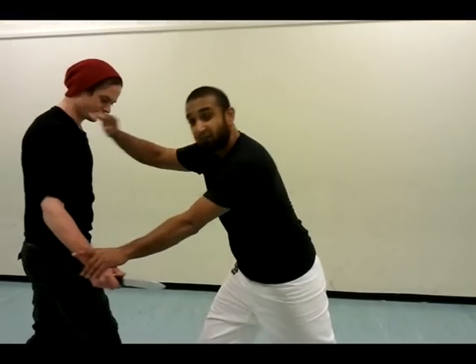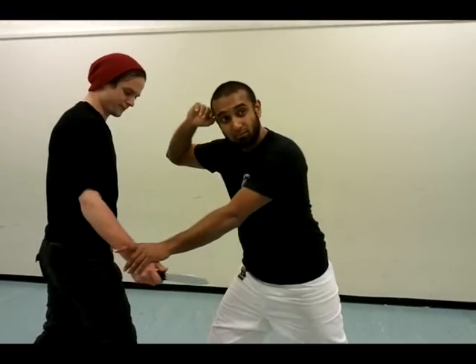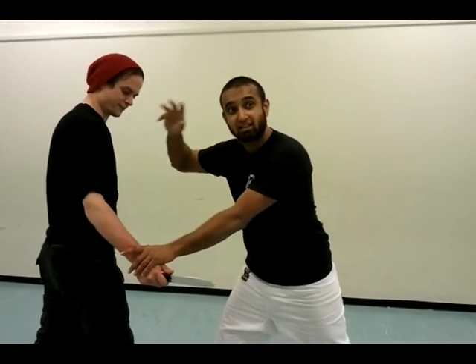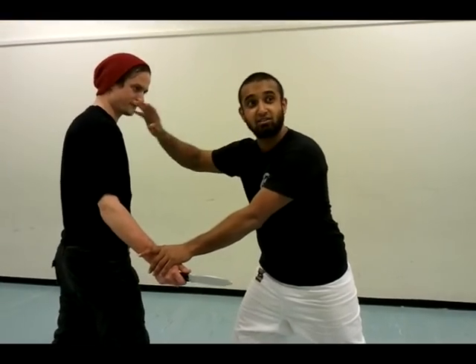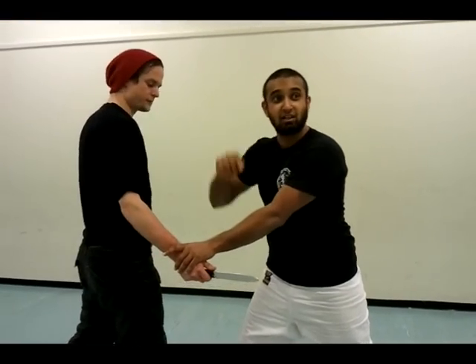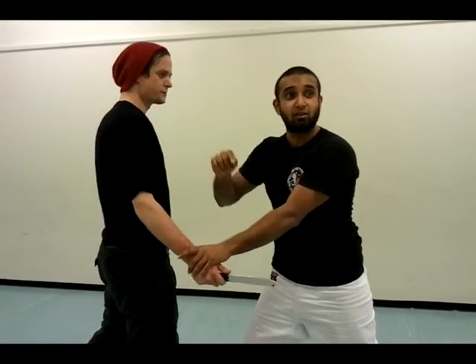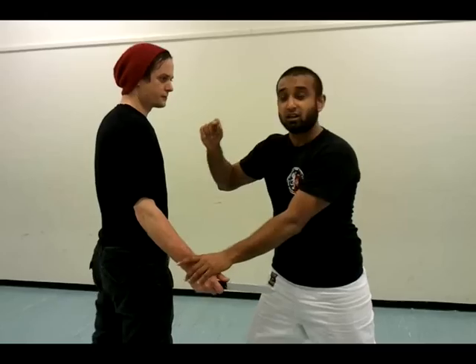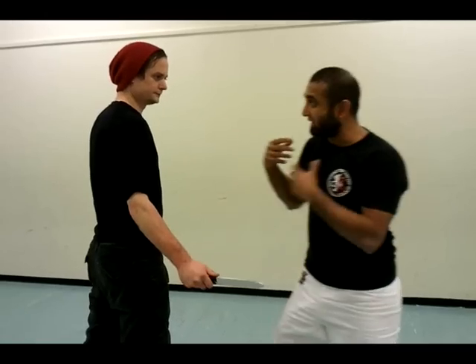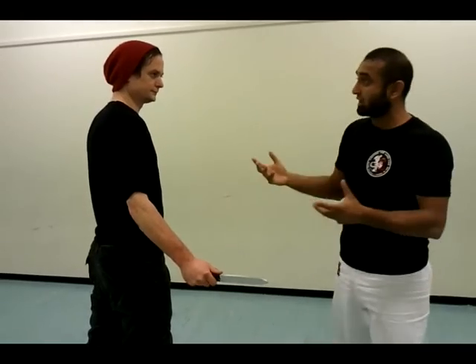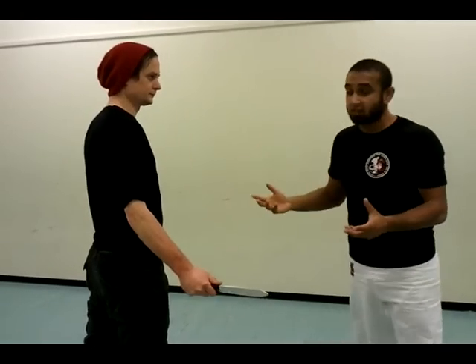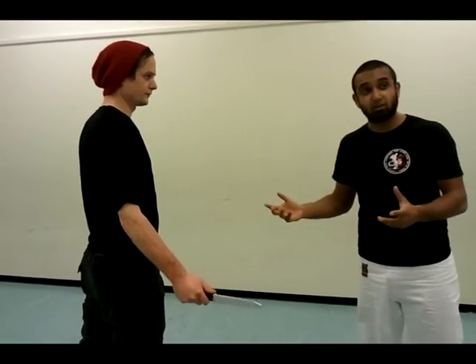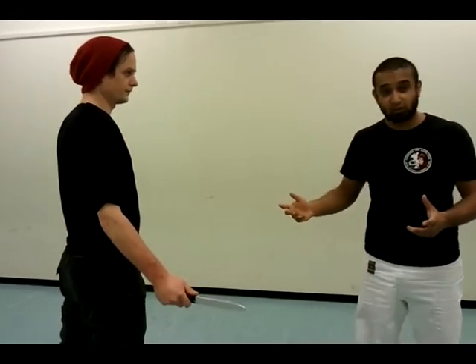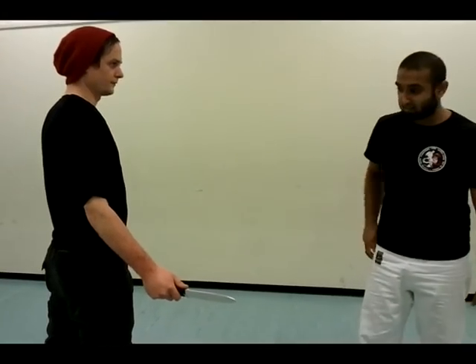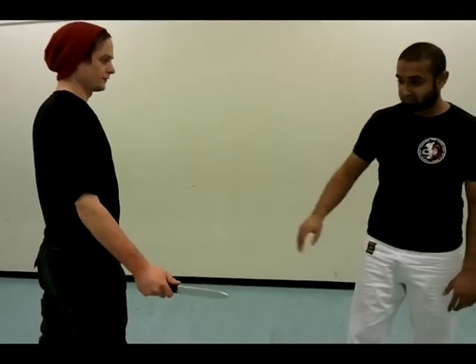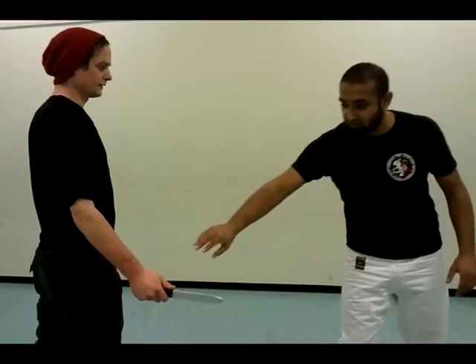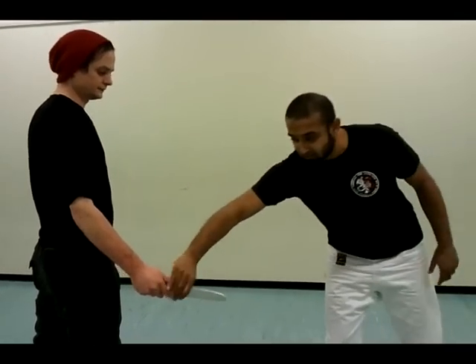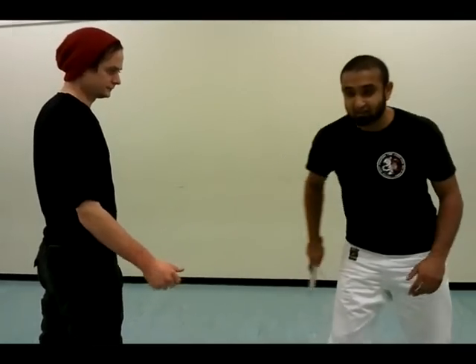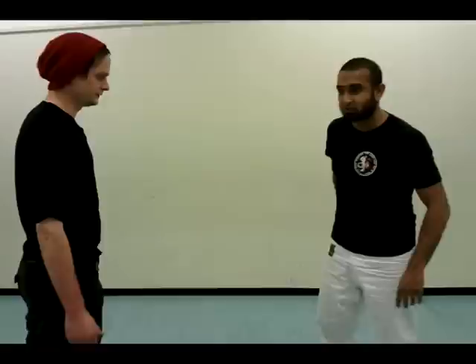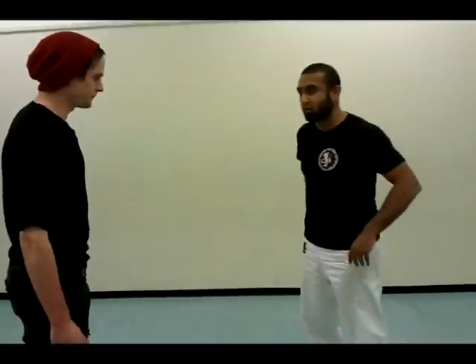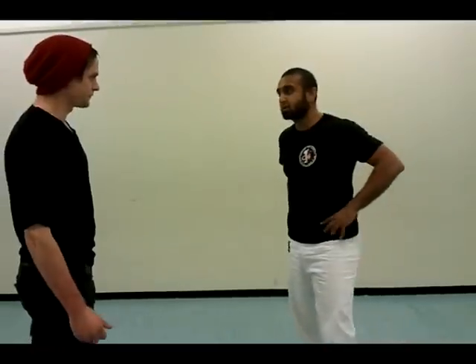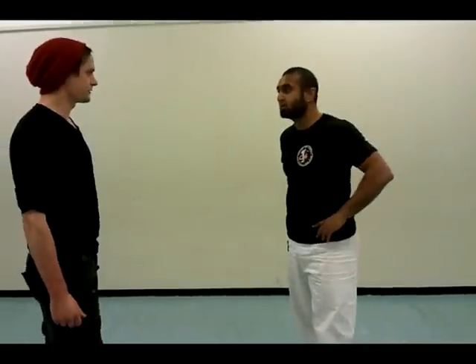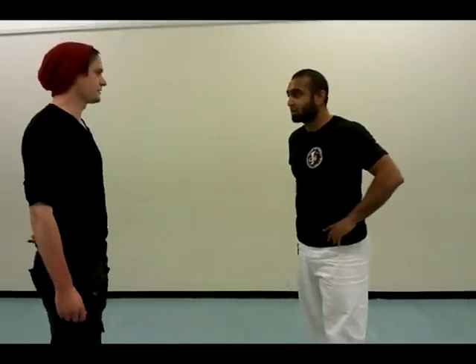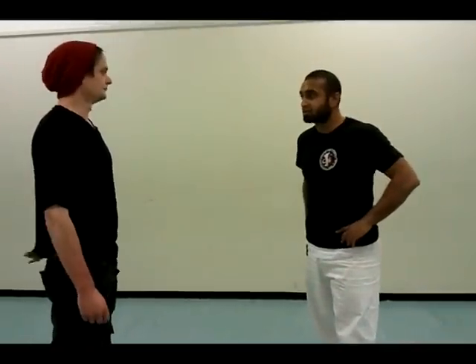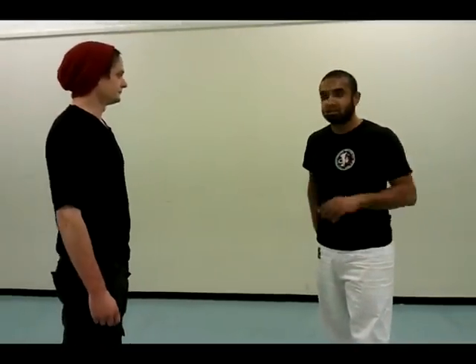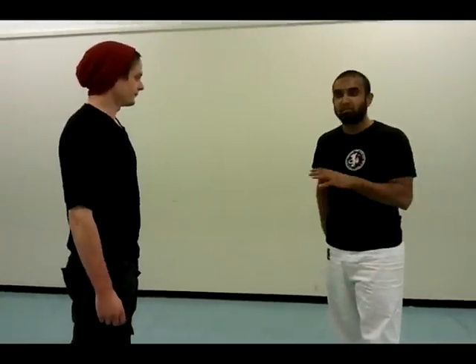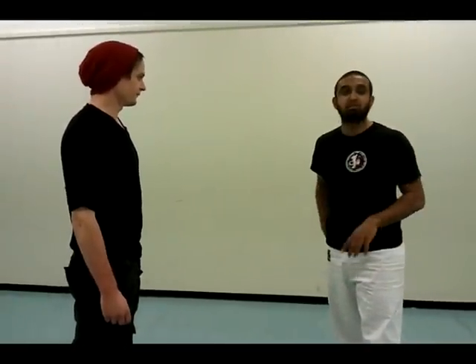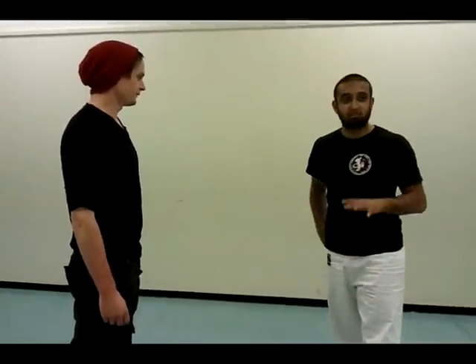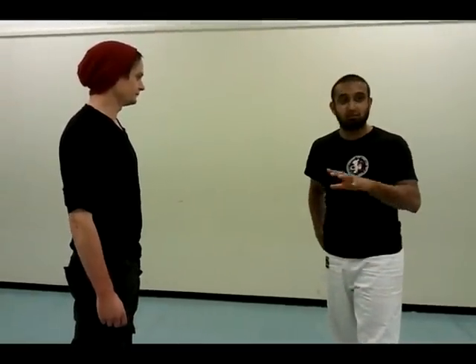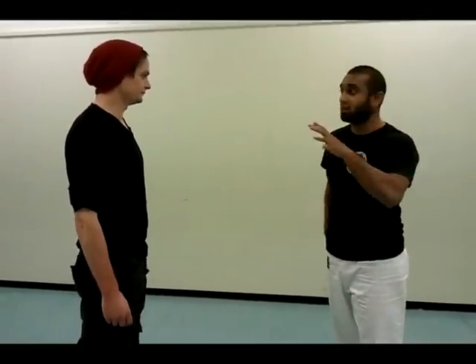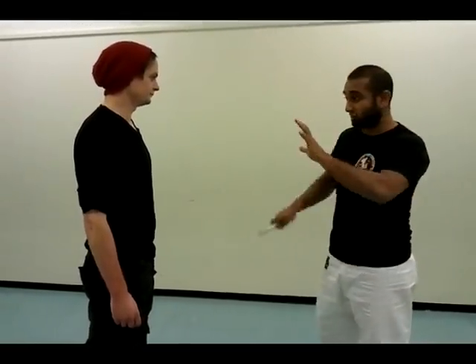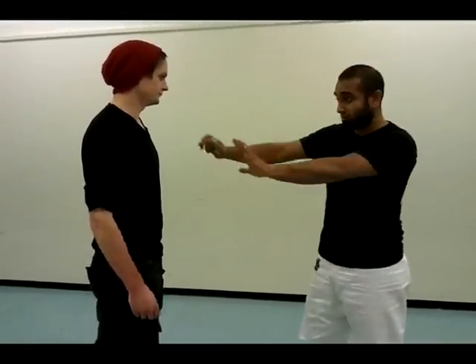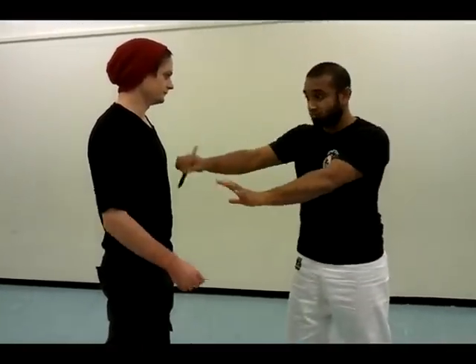If his mere existence is enough, and him looking at me in a dodgy way, or standing in a certain way, like this — his mere existence is enough for me to want to stop him.